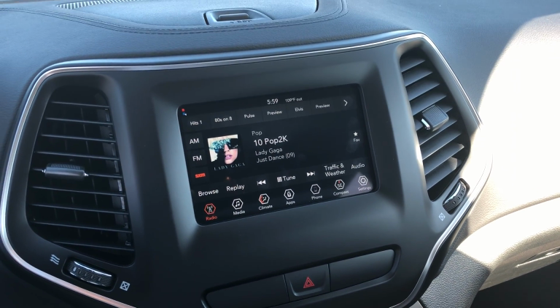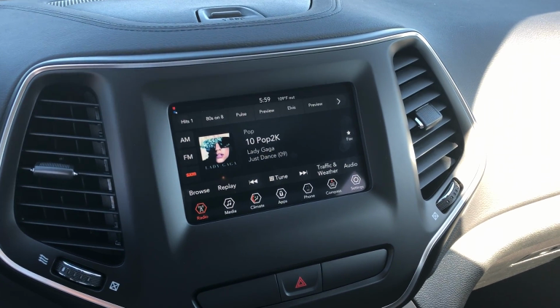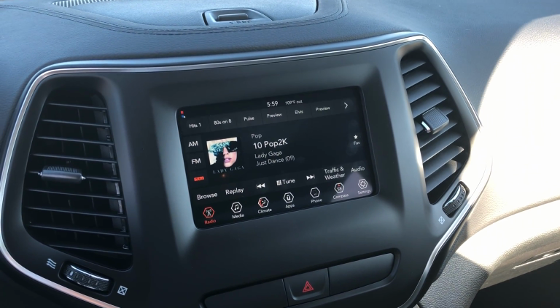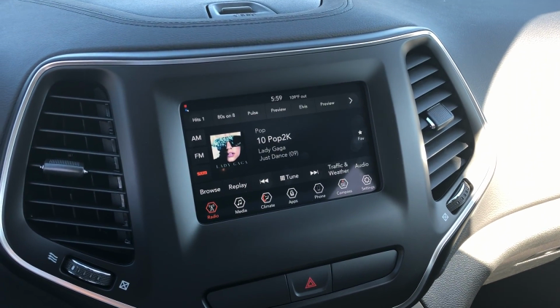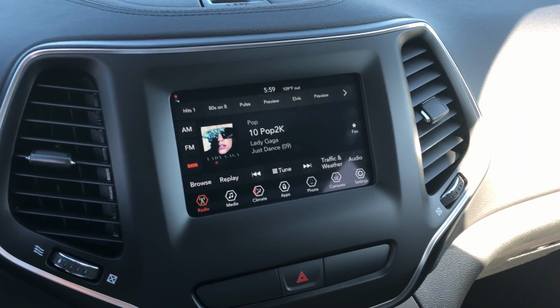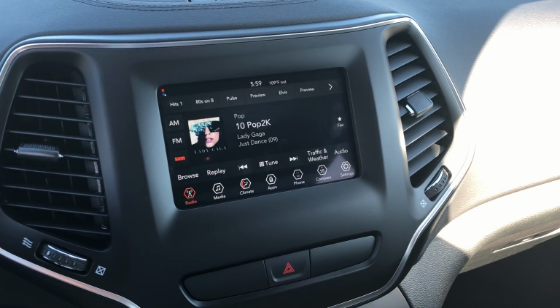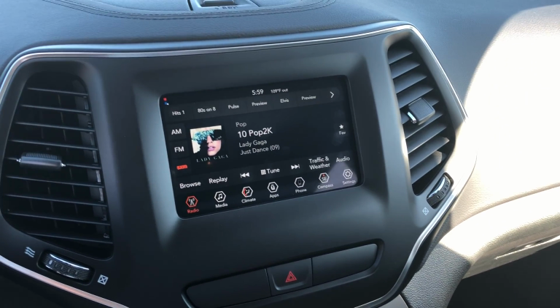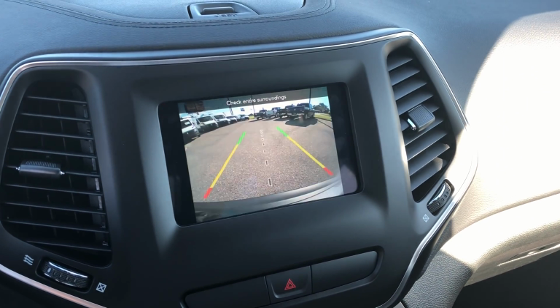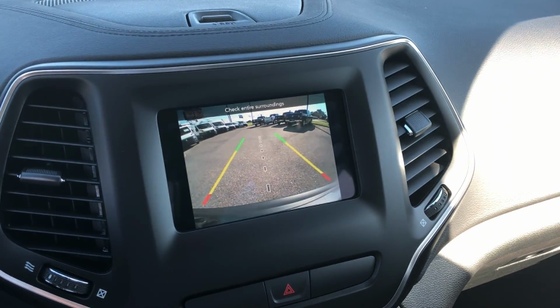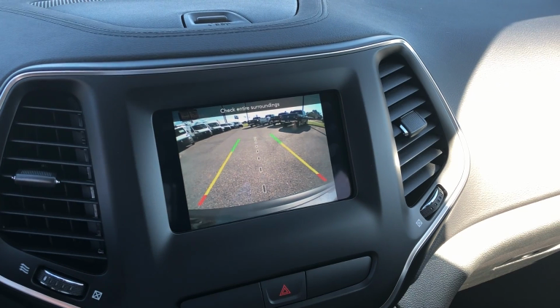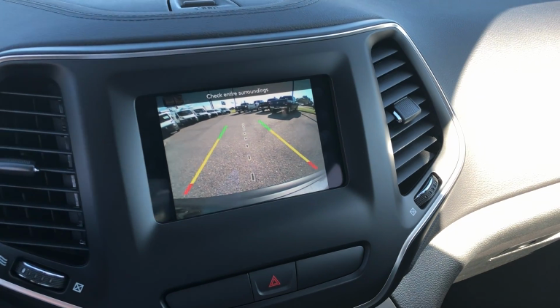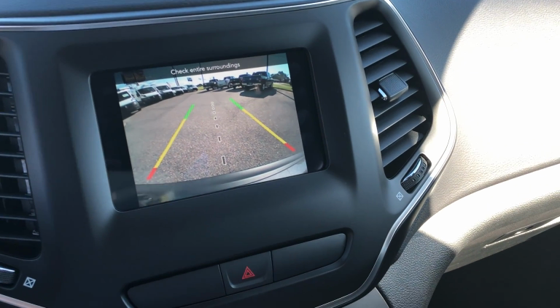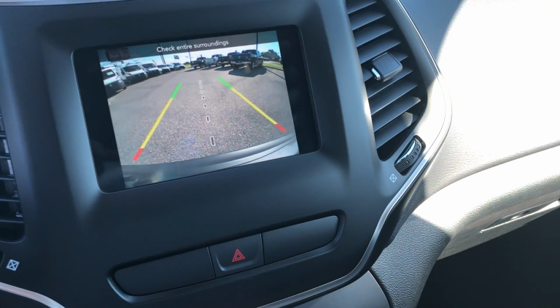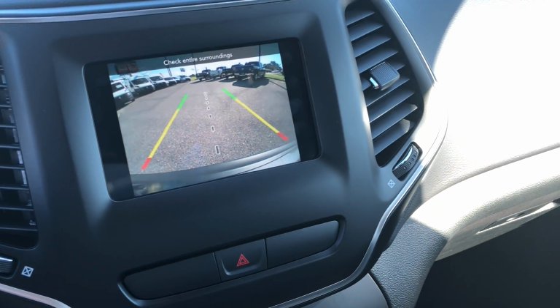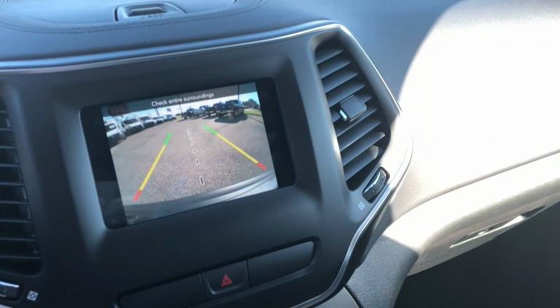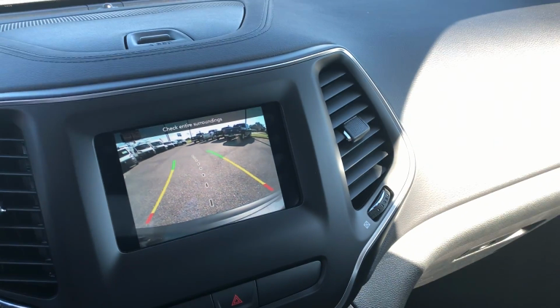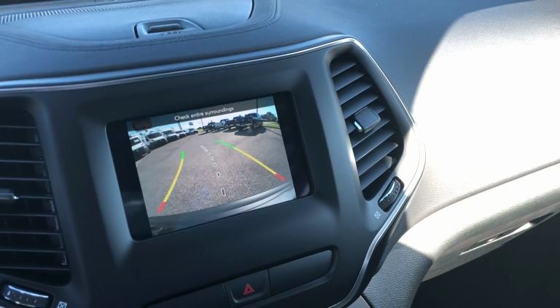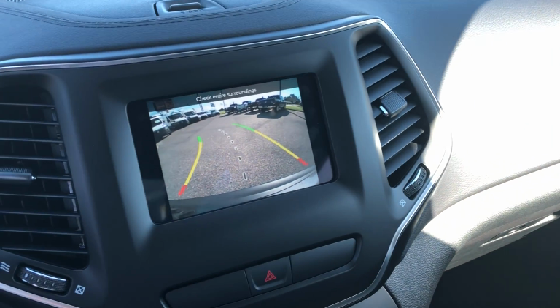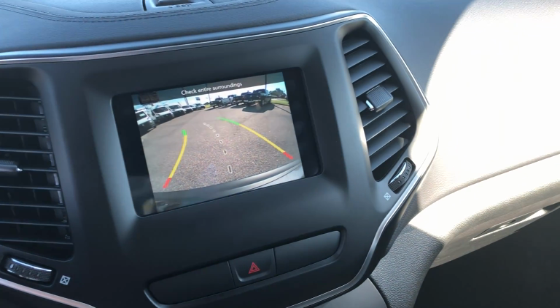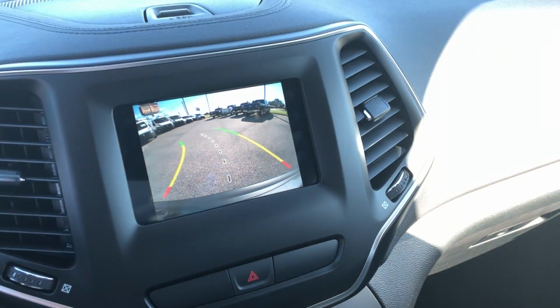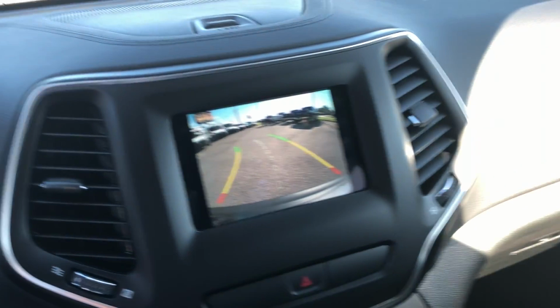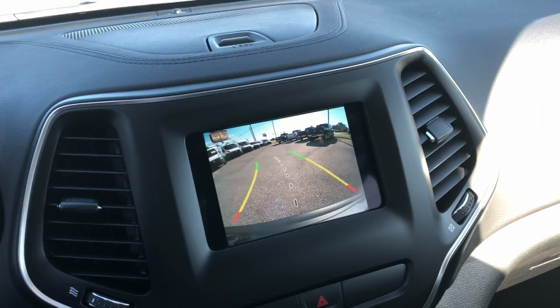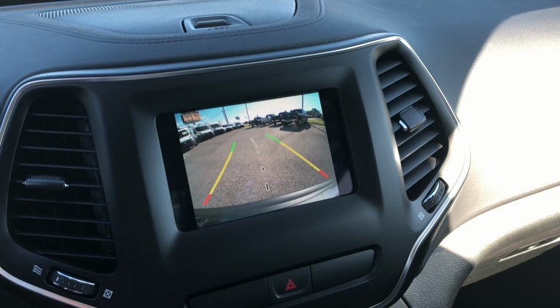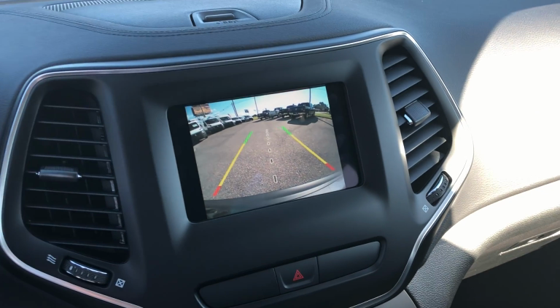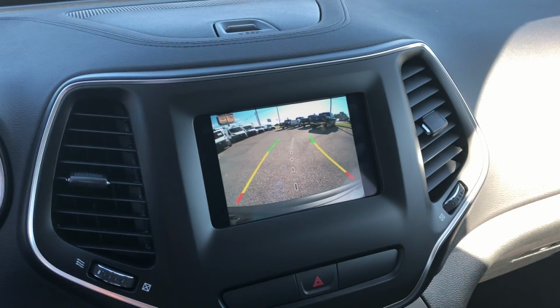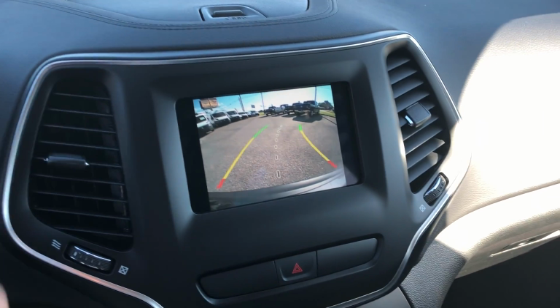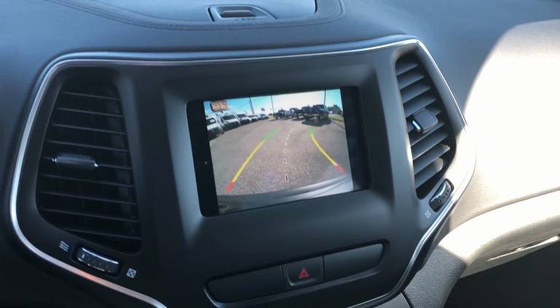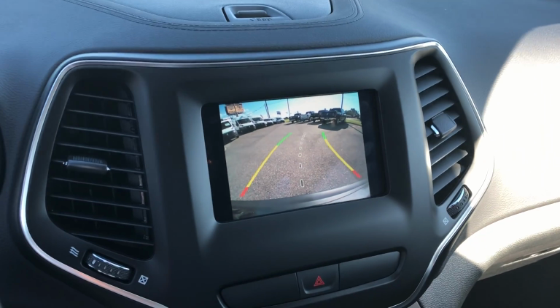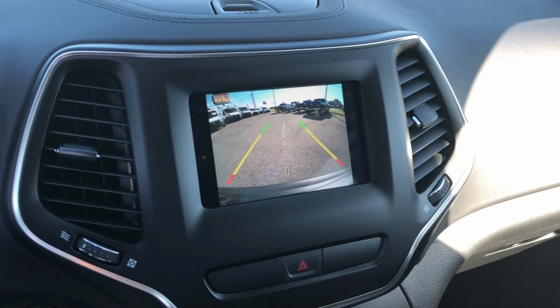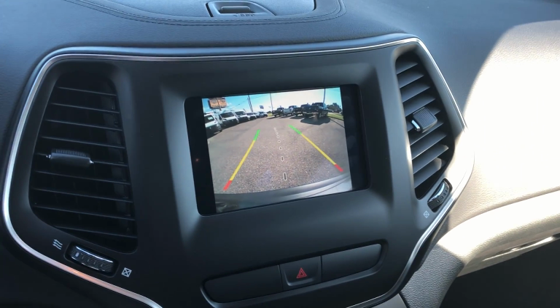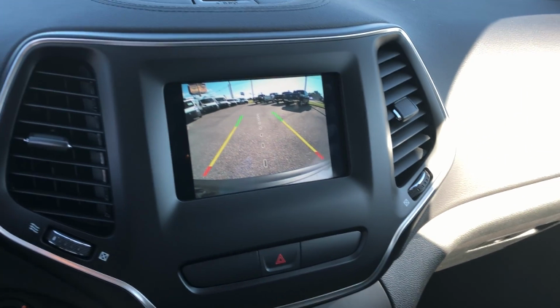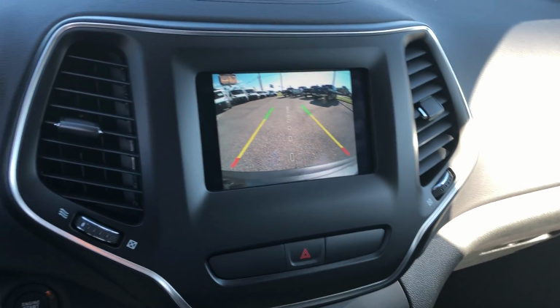Uconnect 4, nice crisp looking. Backup camera also has the lines to follow whichever way you turn your steering wheel.